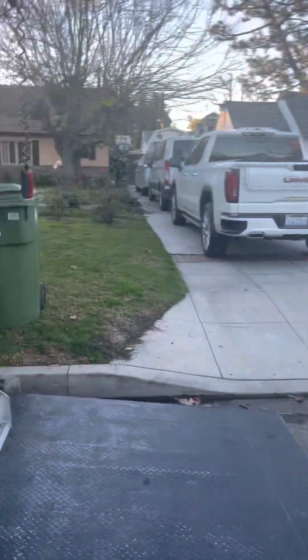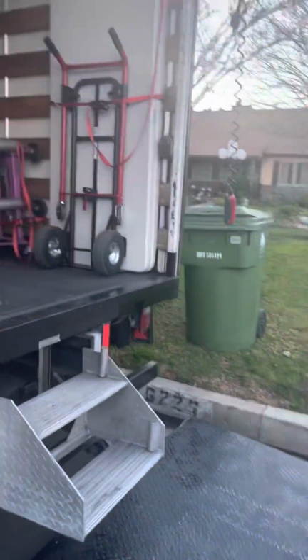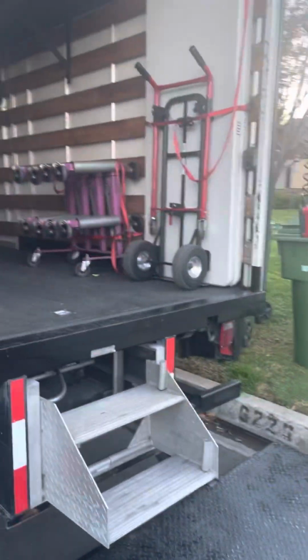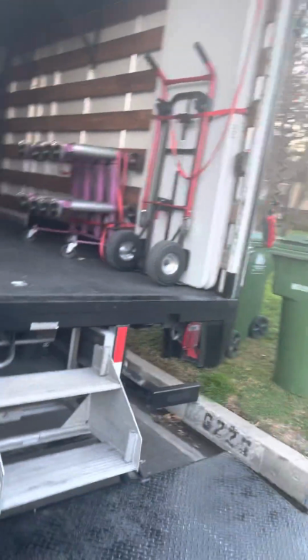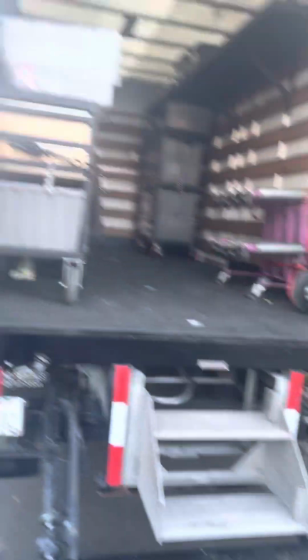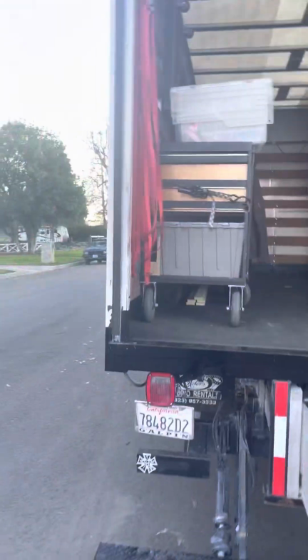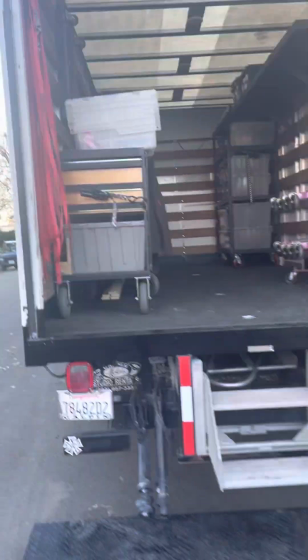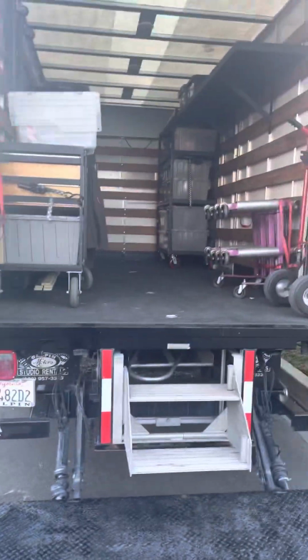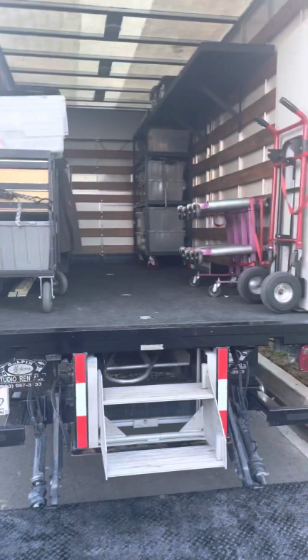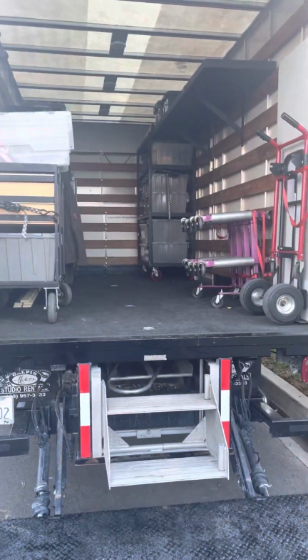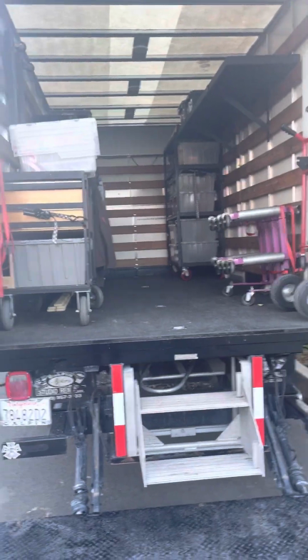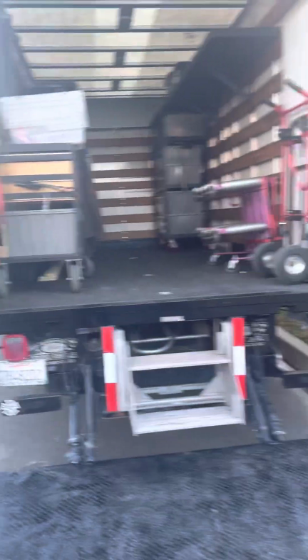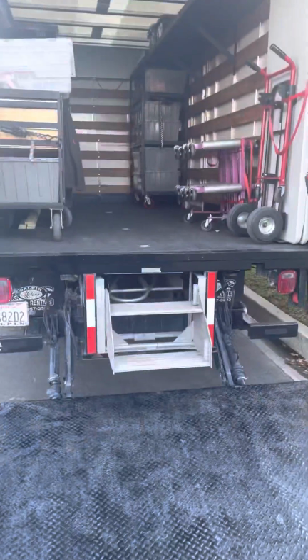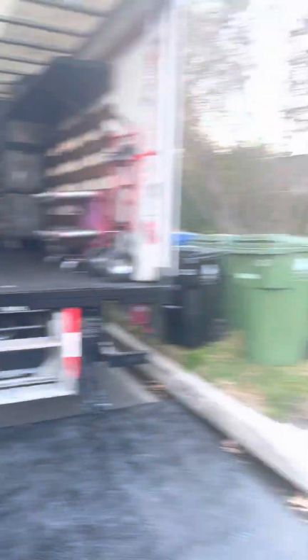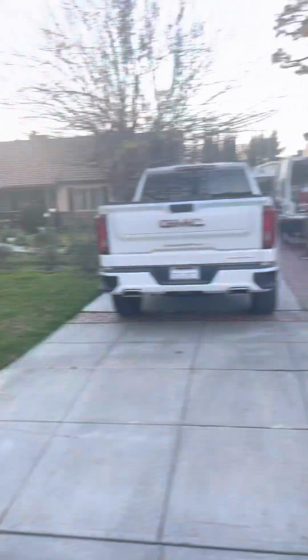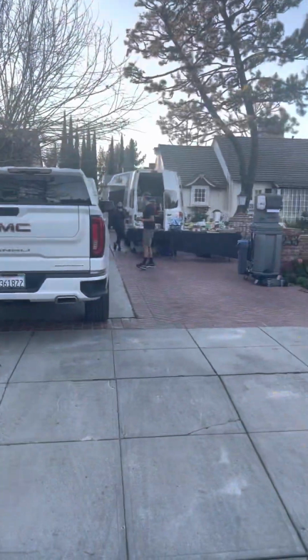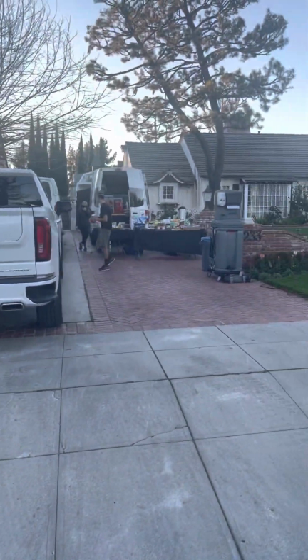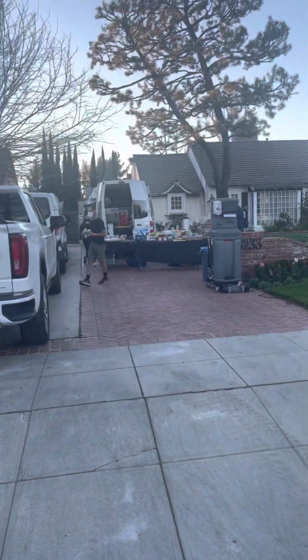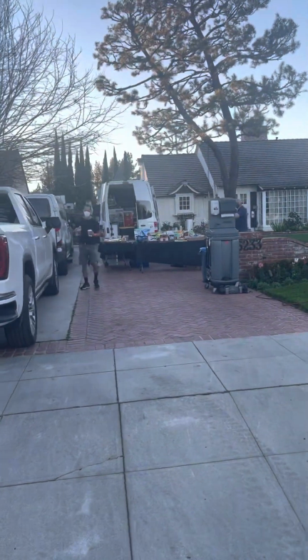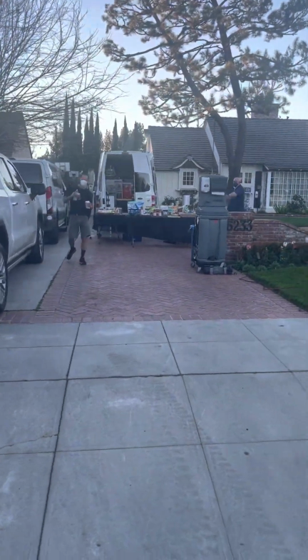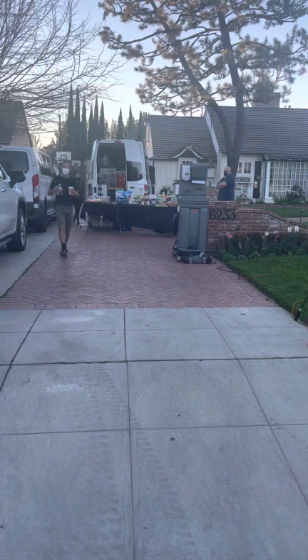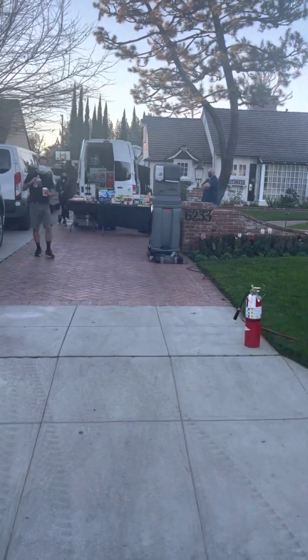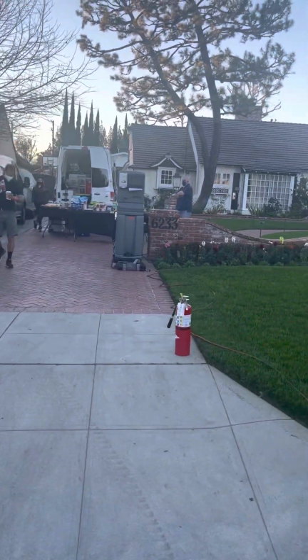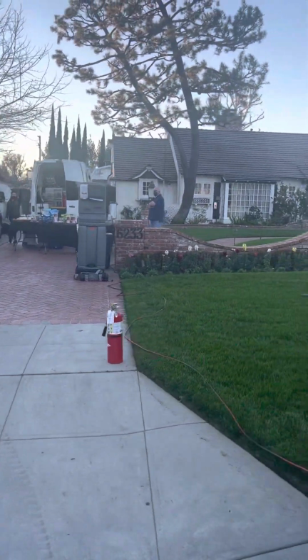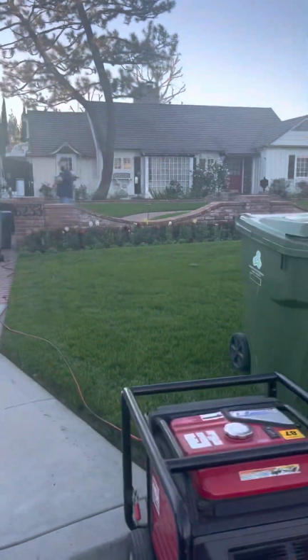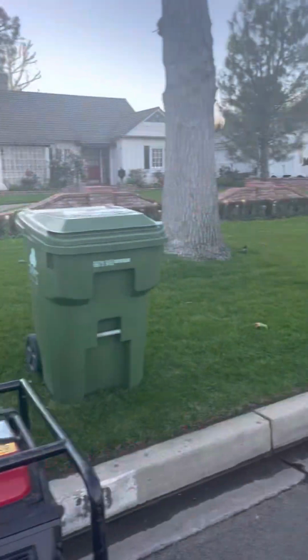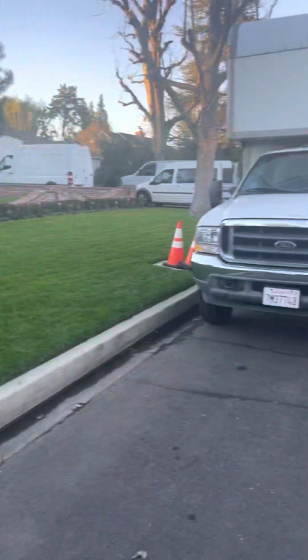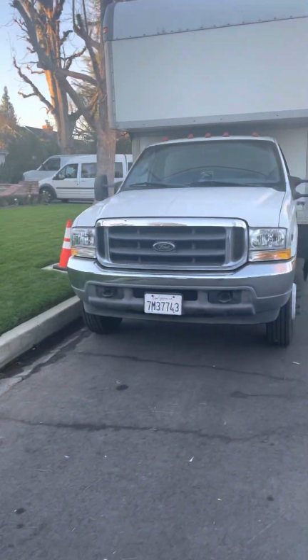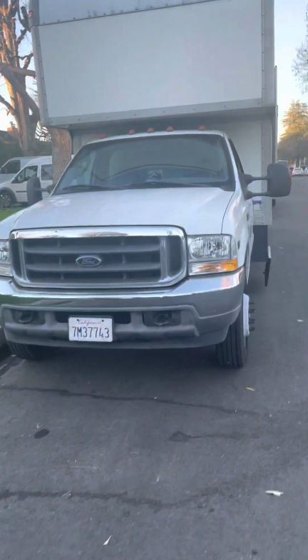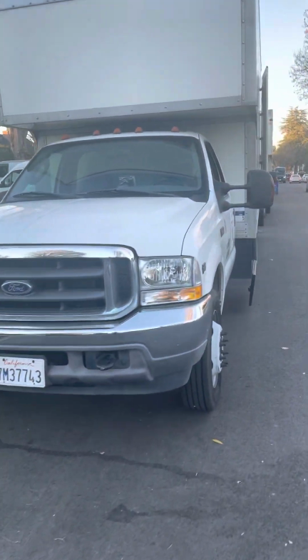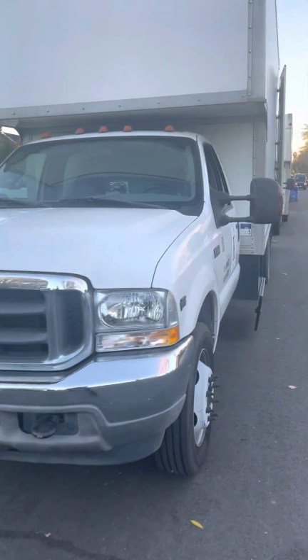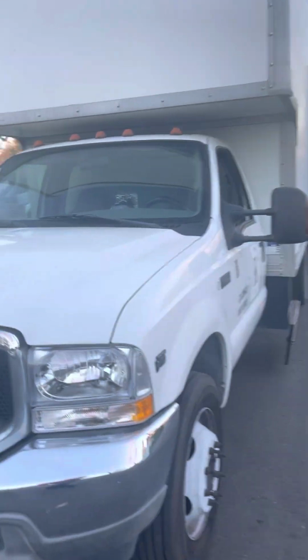This would be your props truck right here, for art department. We got Crafty right there — they take care of us.